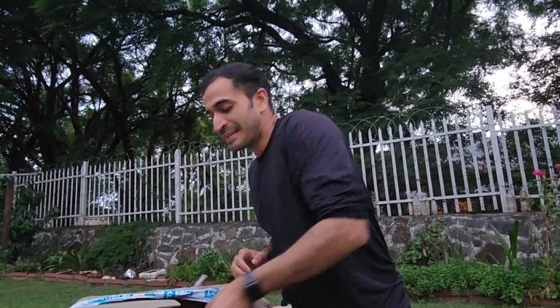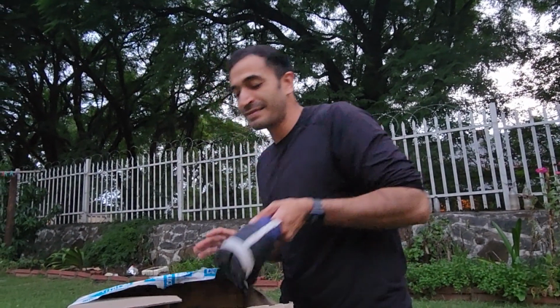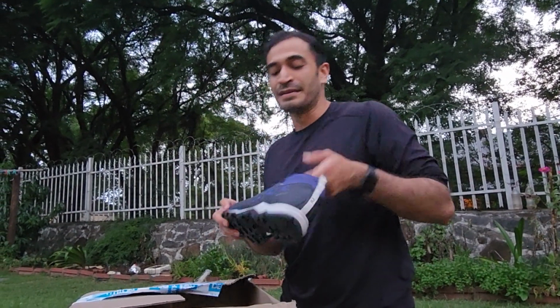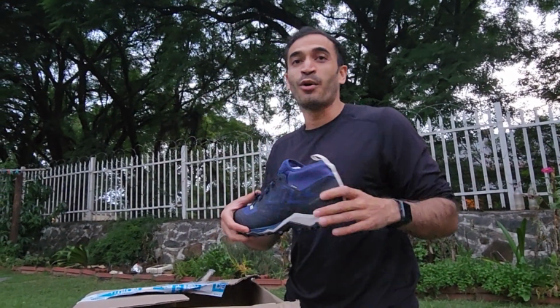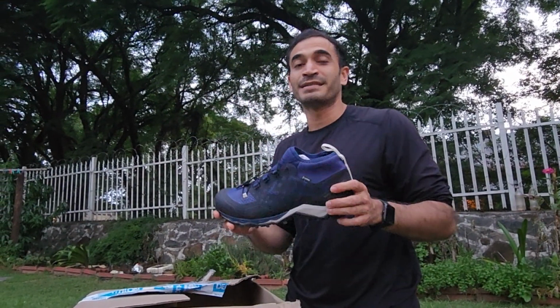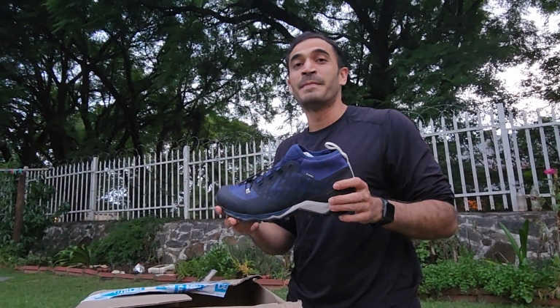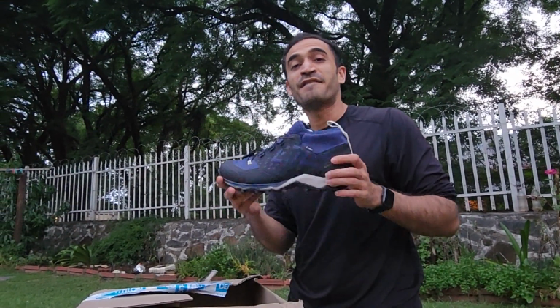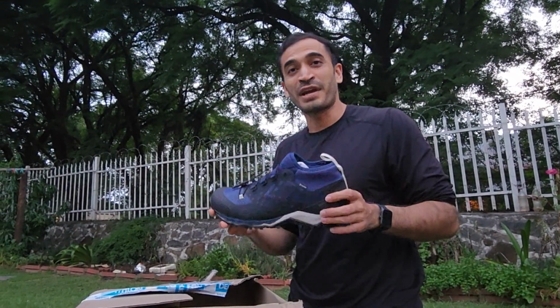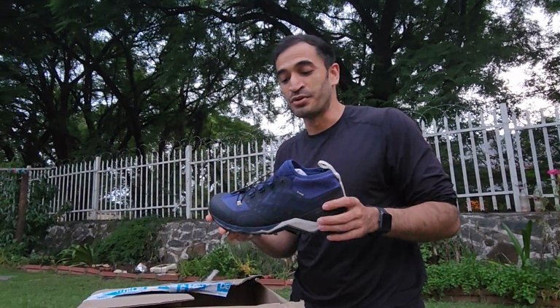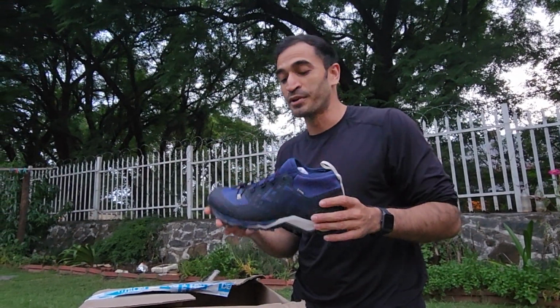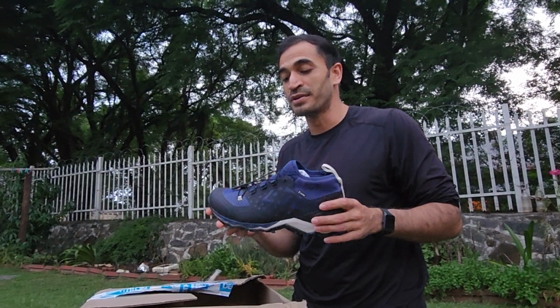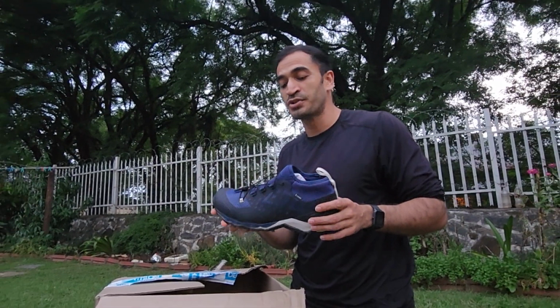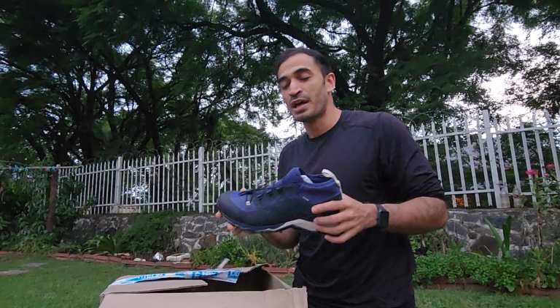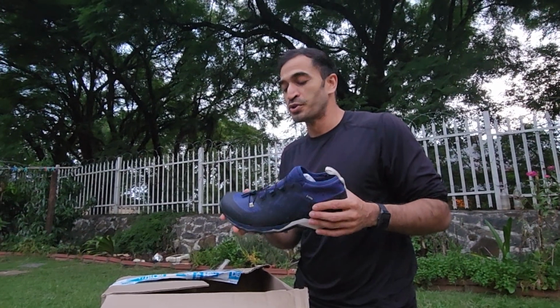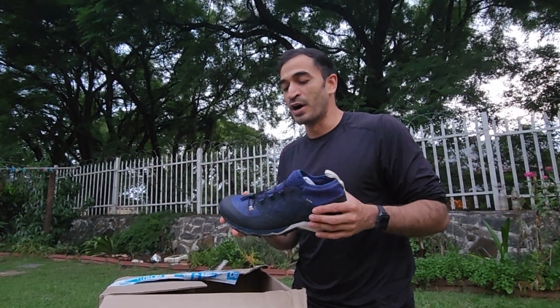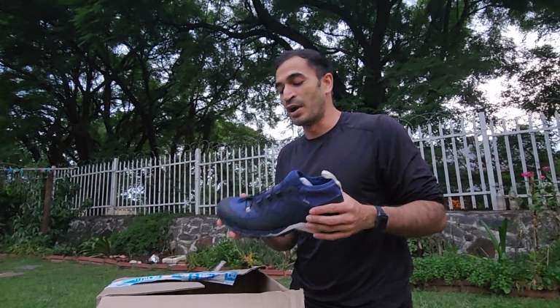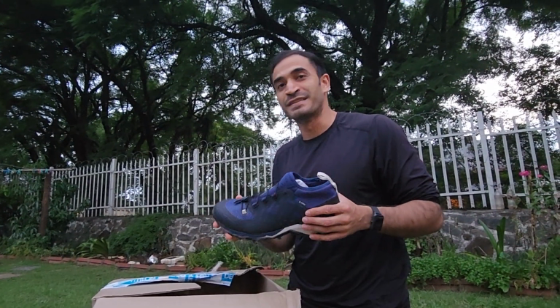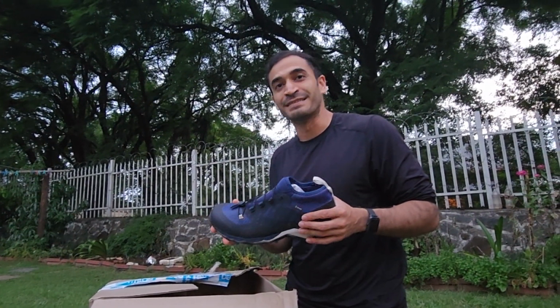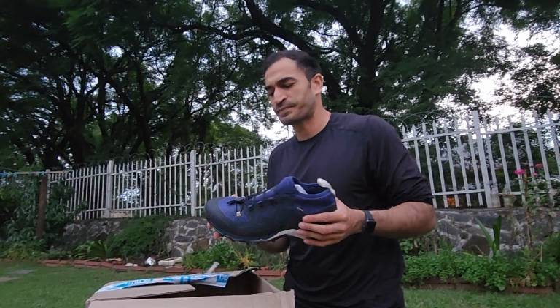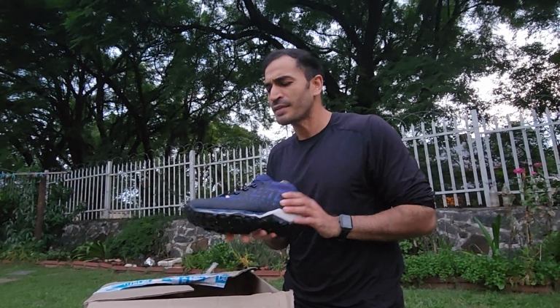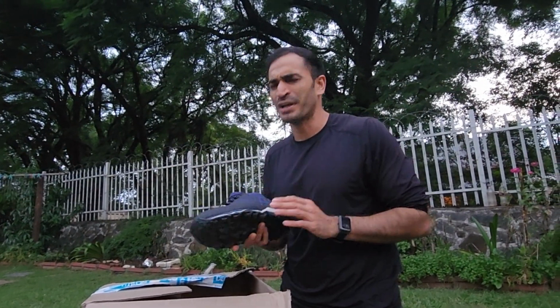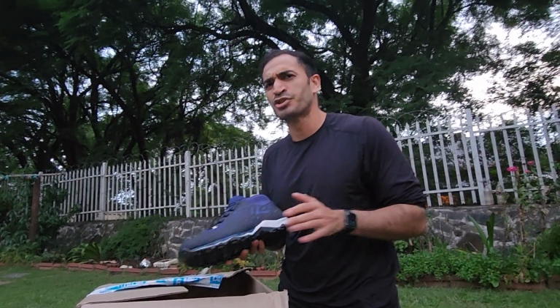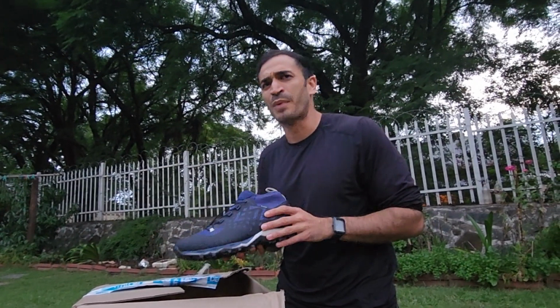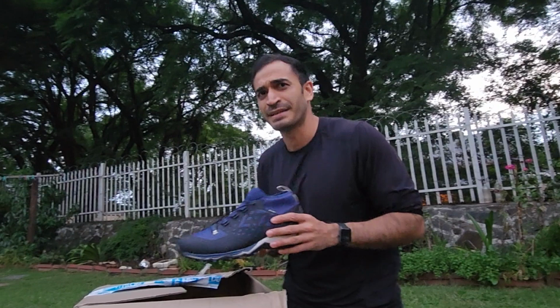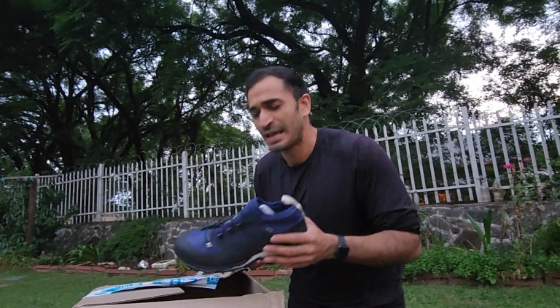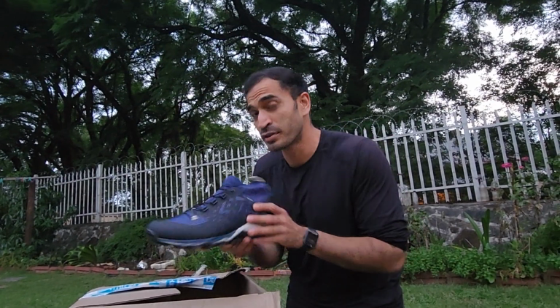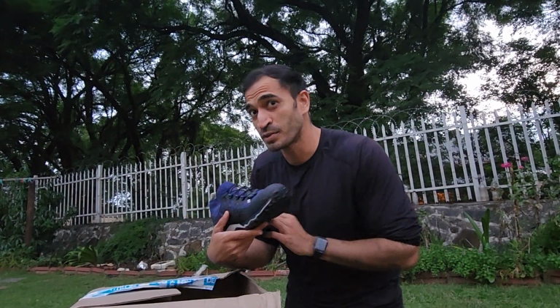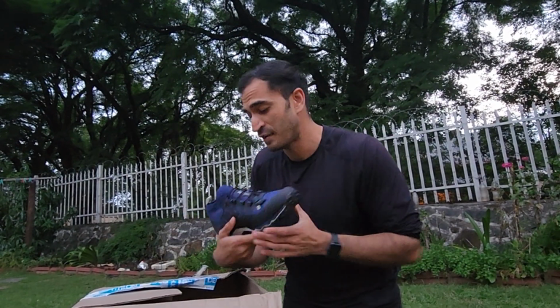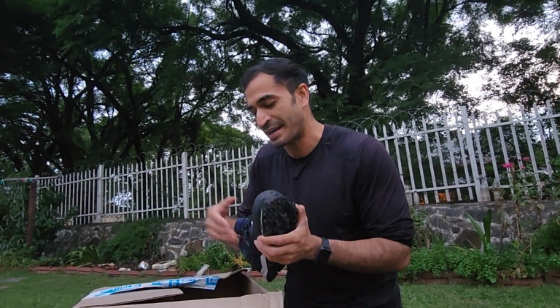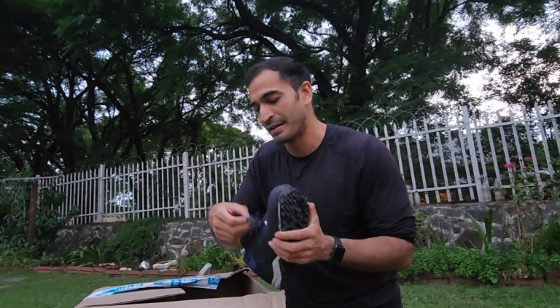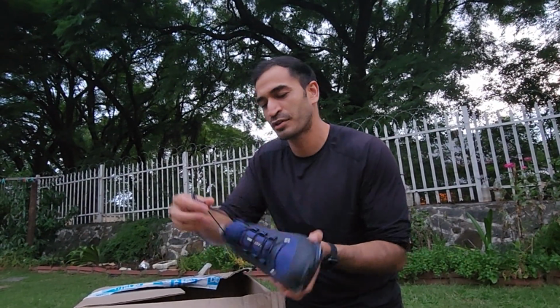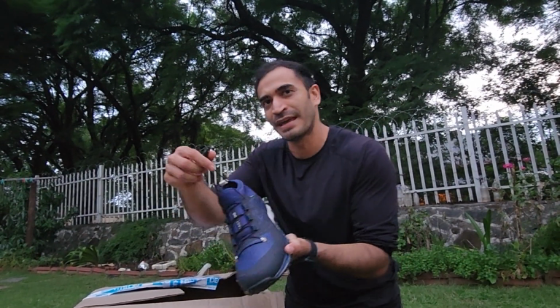These are the really awesome fast-packing shoes. I'm going to use these to do a lot of distance but not carry too much weight. They're also waterproof and I really love this quick lace system.